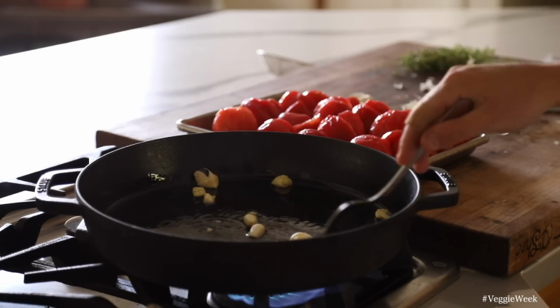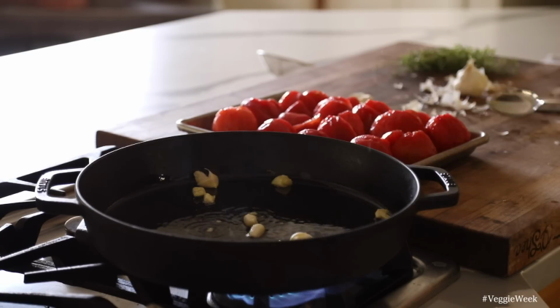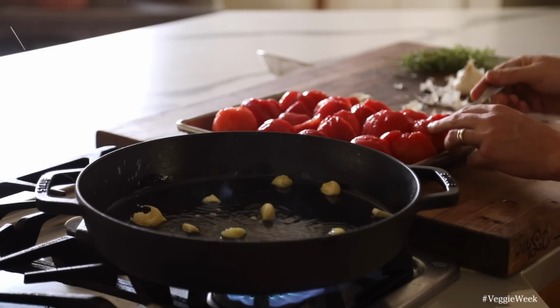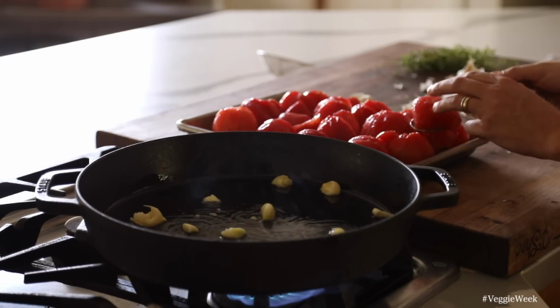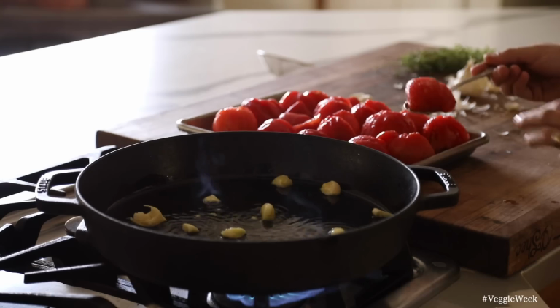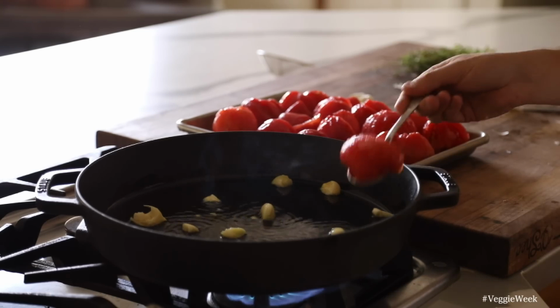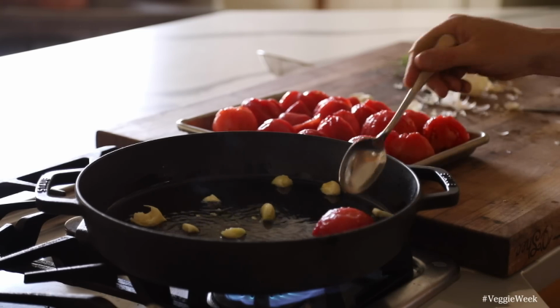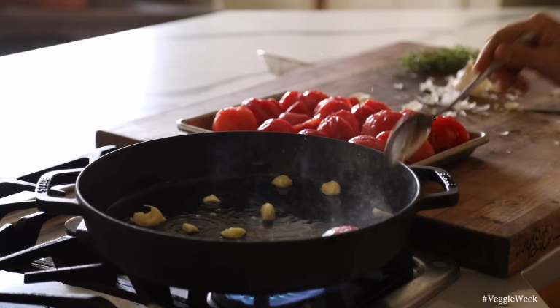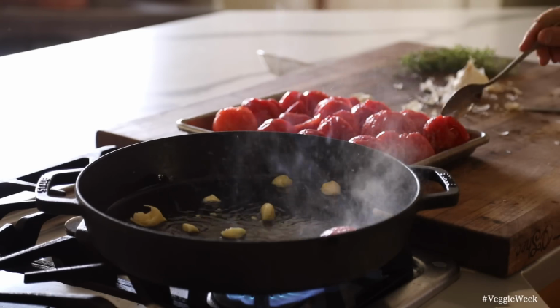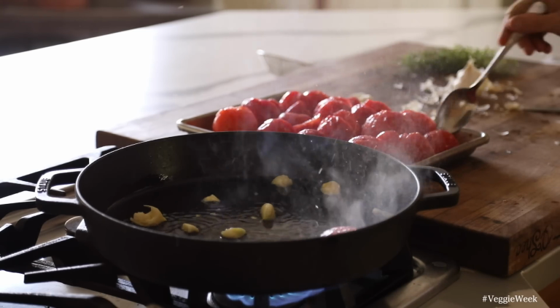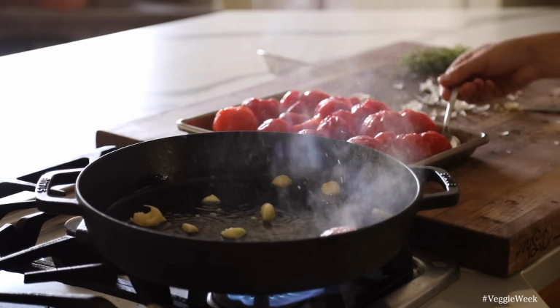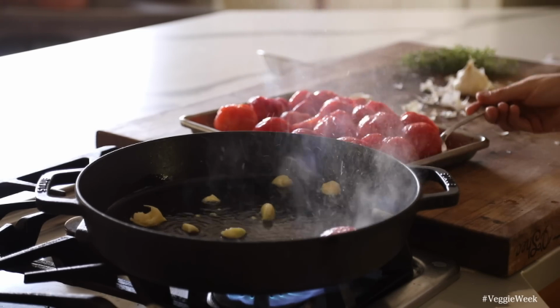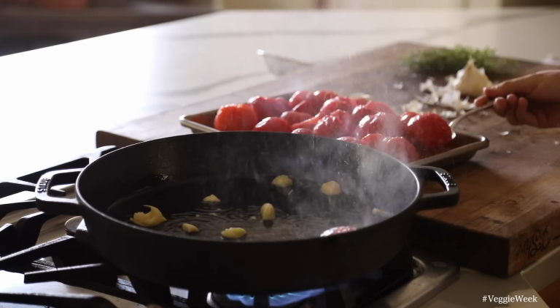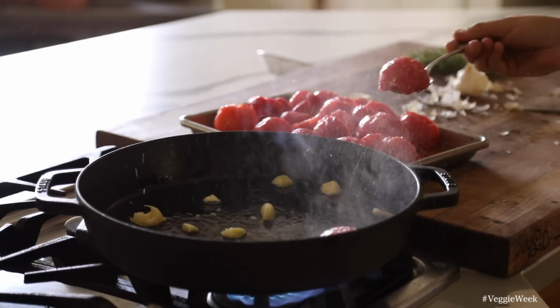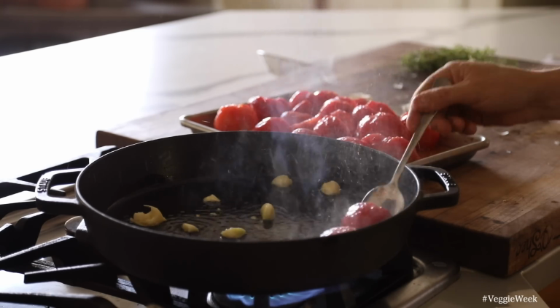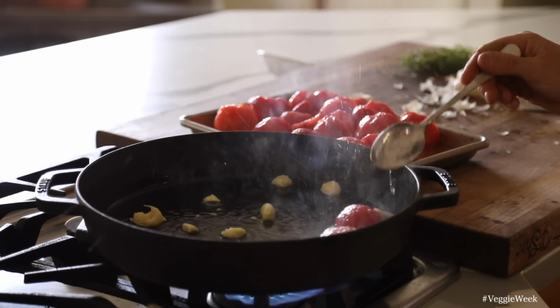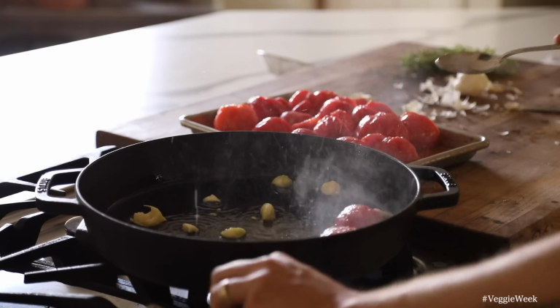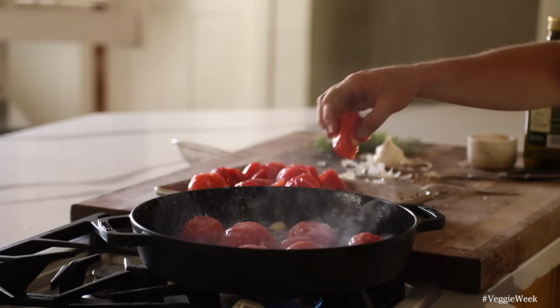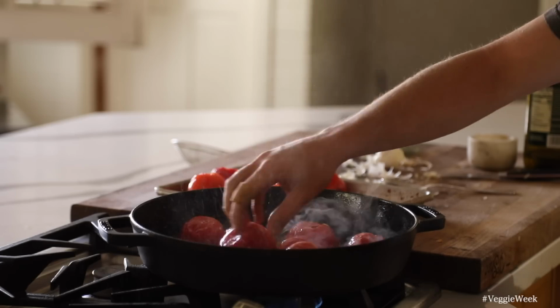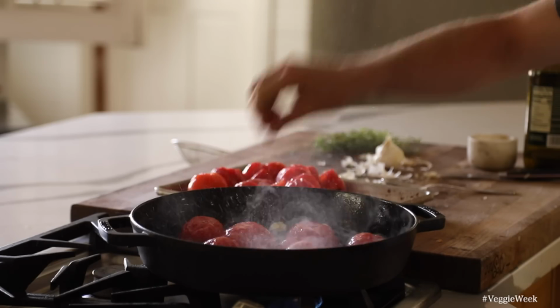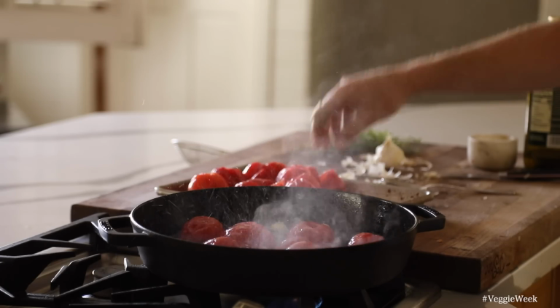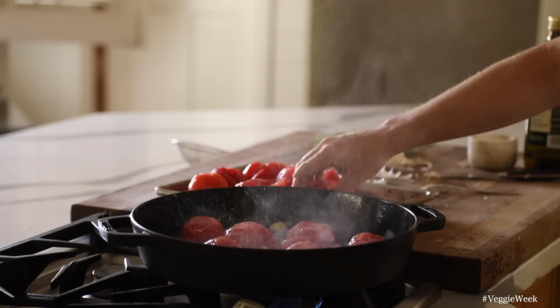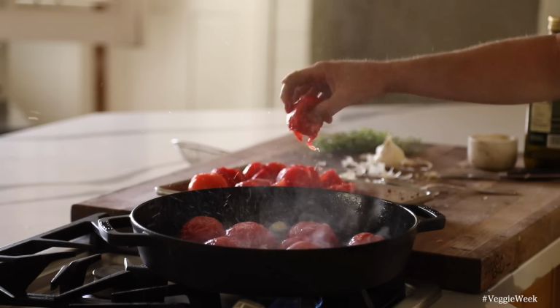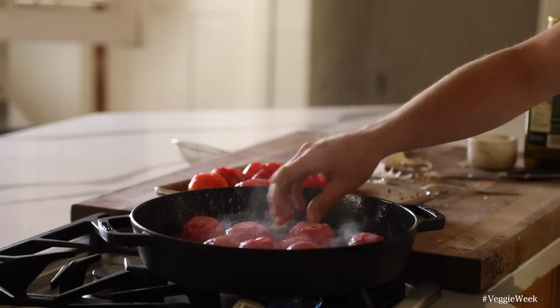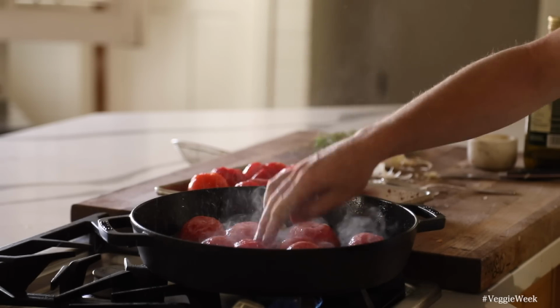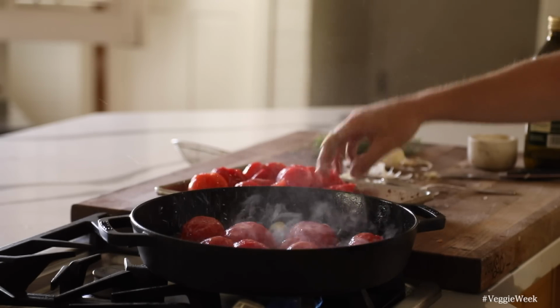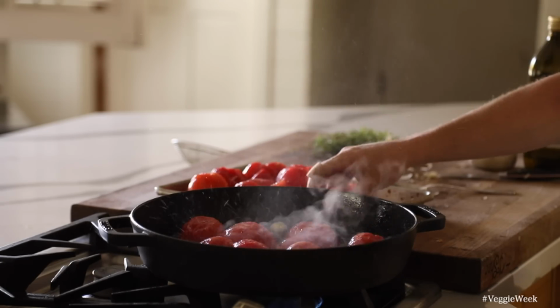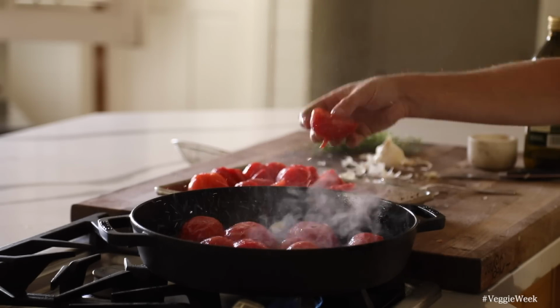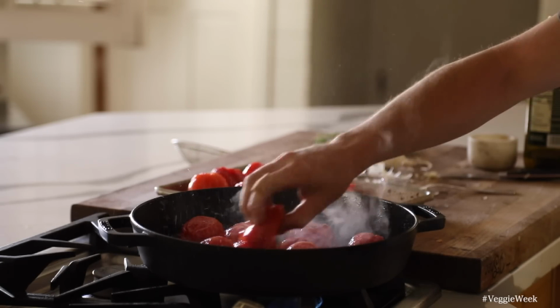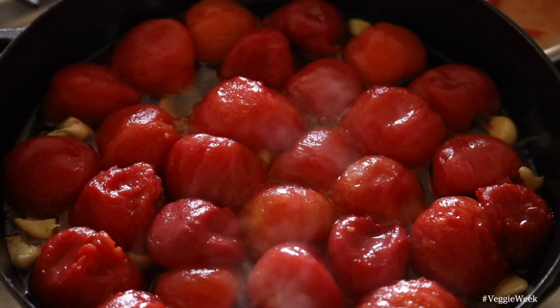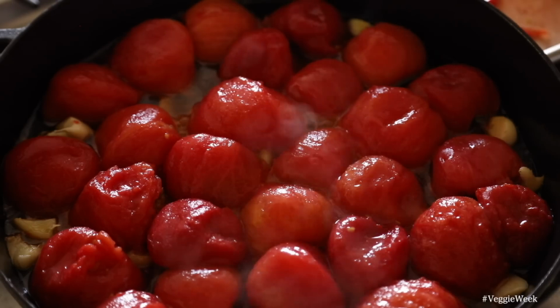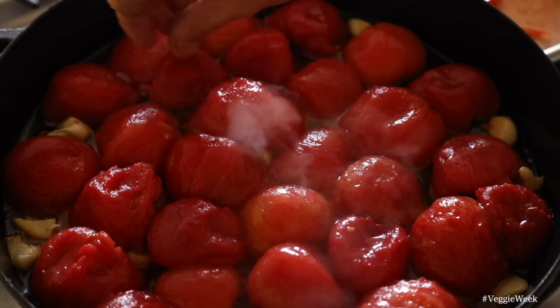Cook them for five minutes on the stove until they really start to sizzle. After that, put the pan into an oven set to 400 degrees Fahrenheit for about 30 to 45 minutes. The longer you go the sweeter; the shorter the cooking time, the more juicy and tart the tomatoes will be.